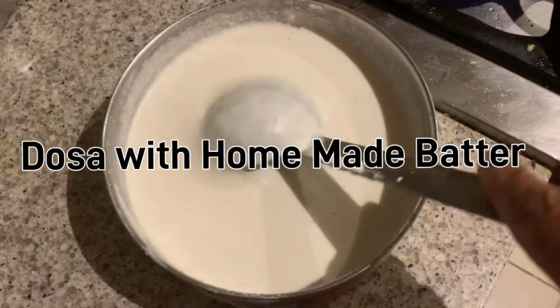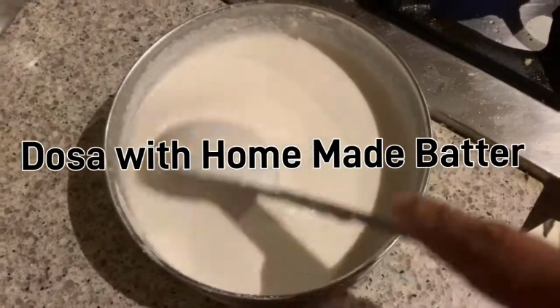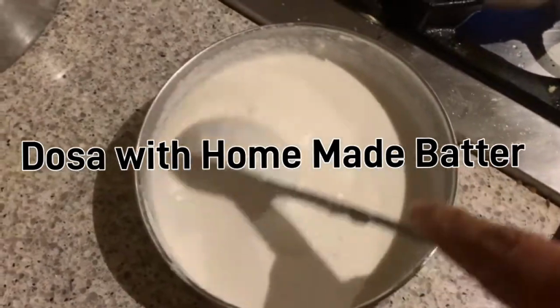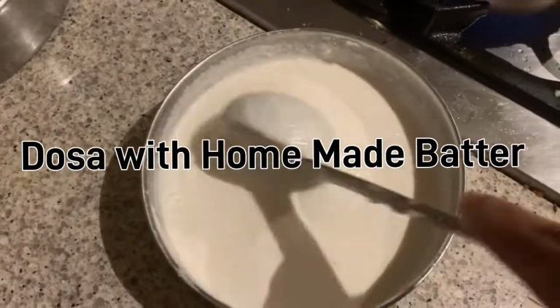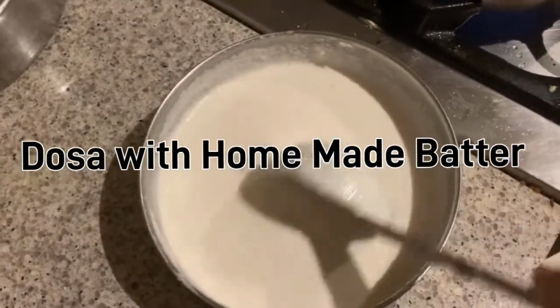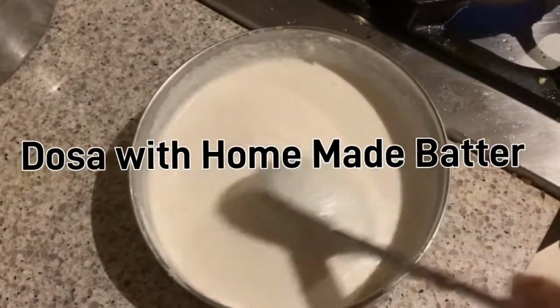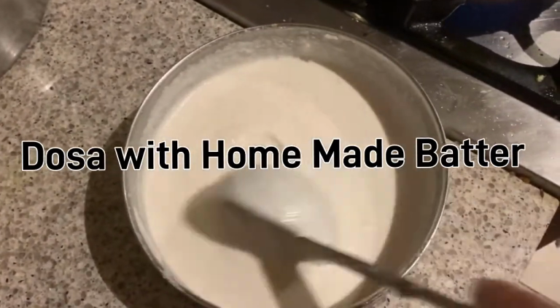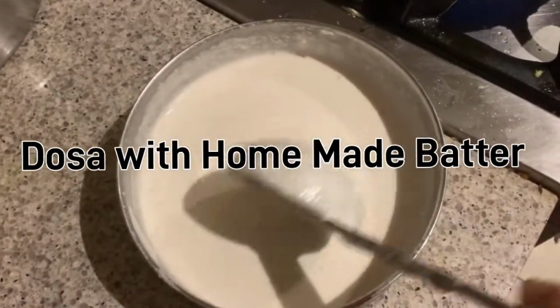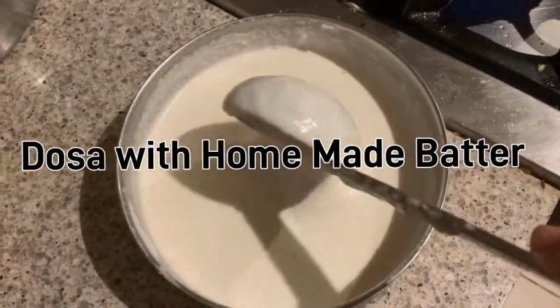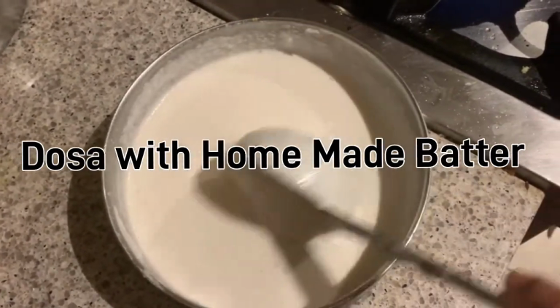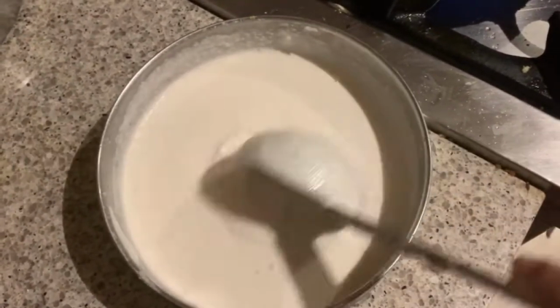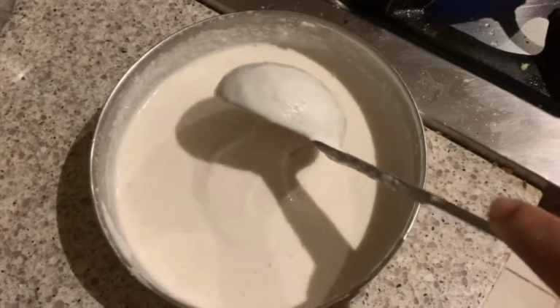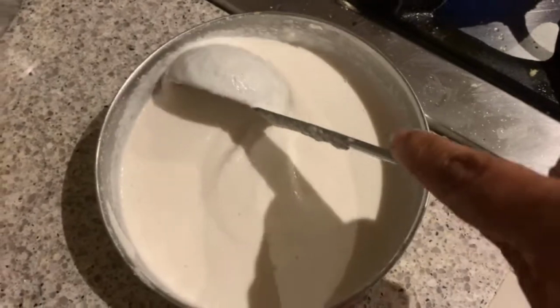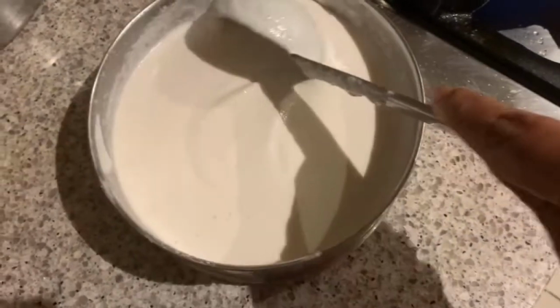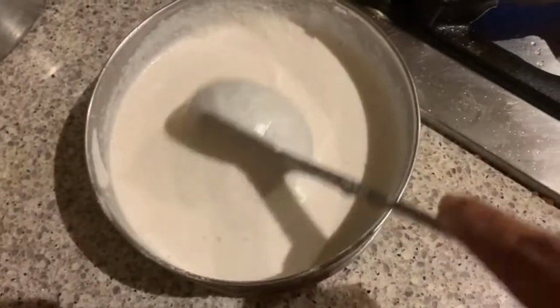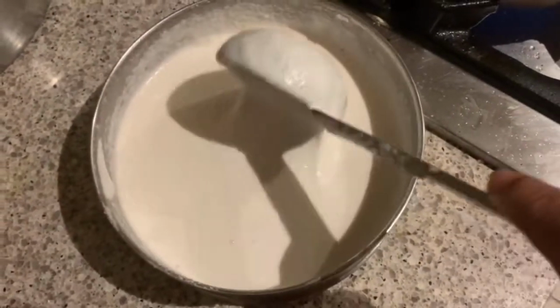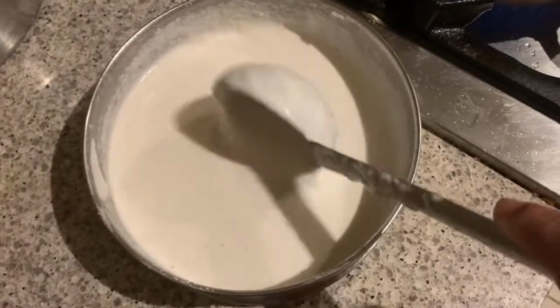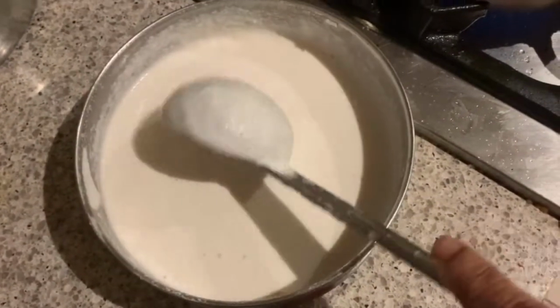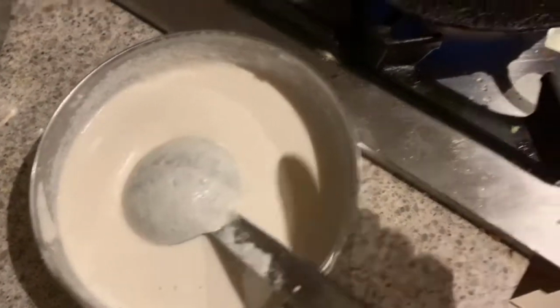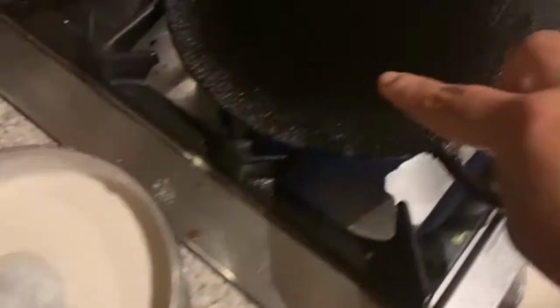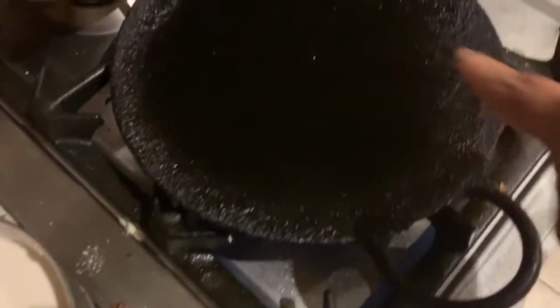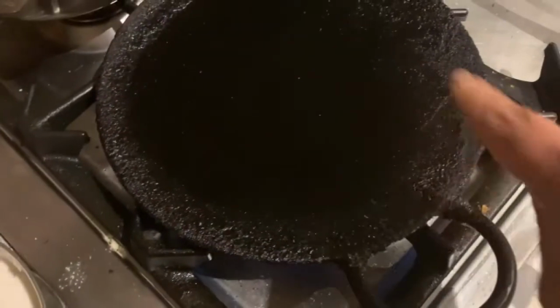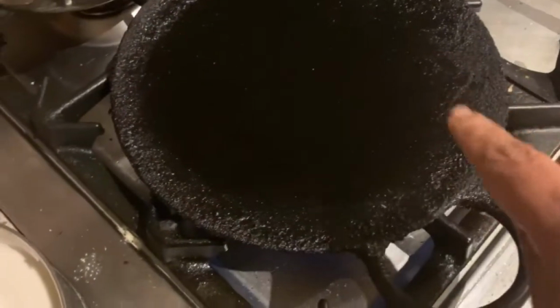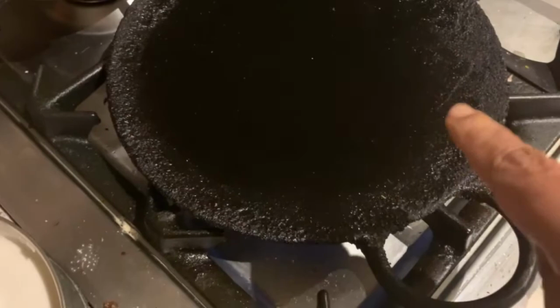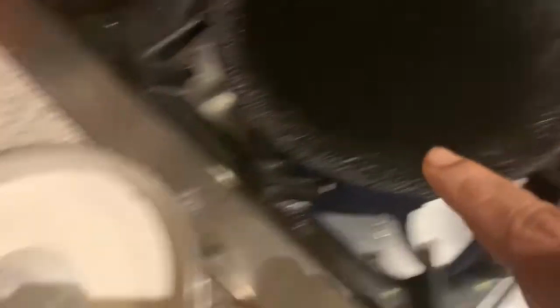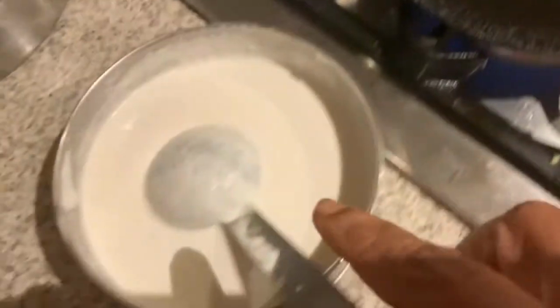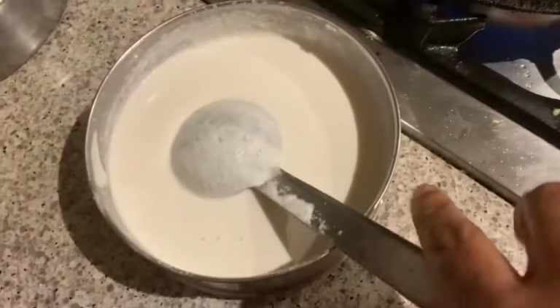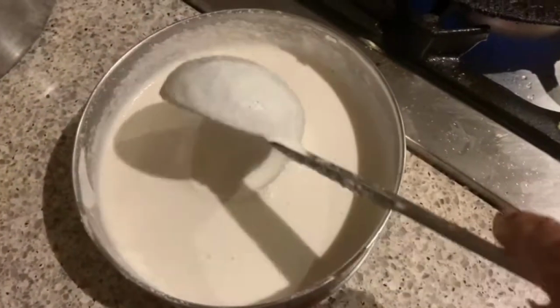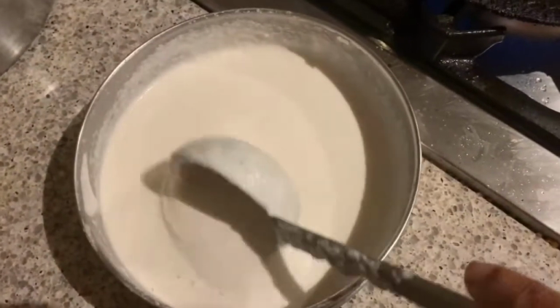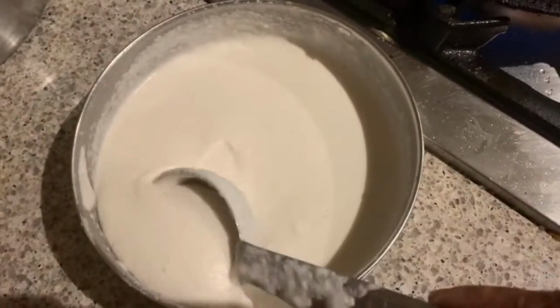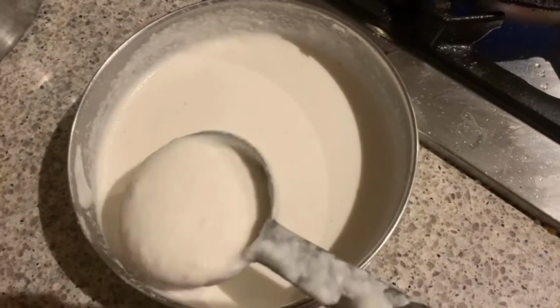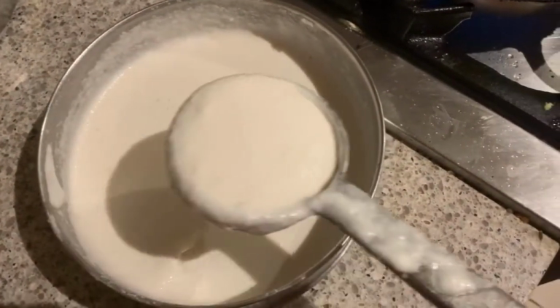Hey guys, here I'm going to make the dosa with the homemade idli and dosa batter. Here is the iron kadai and it's time to prepare the dosa.